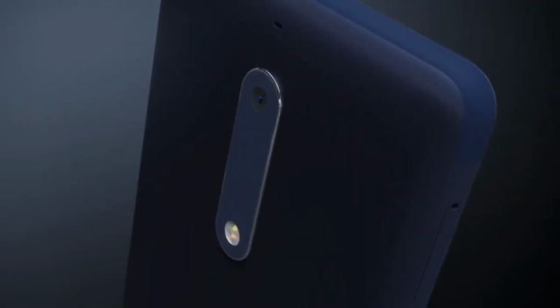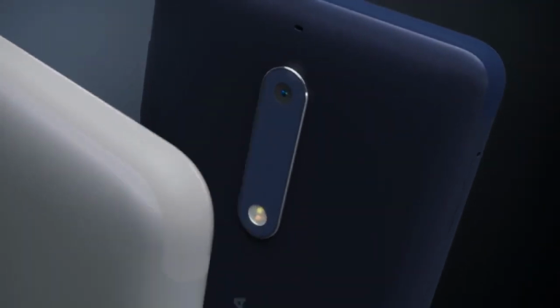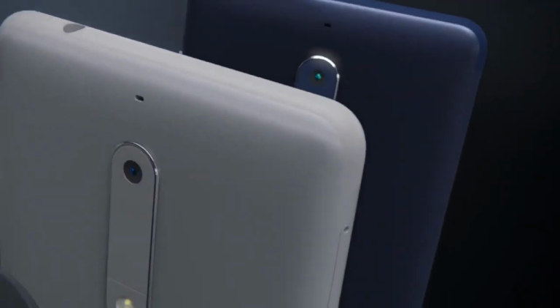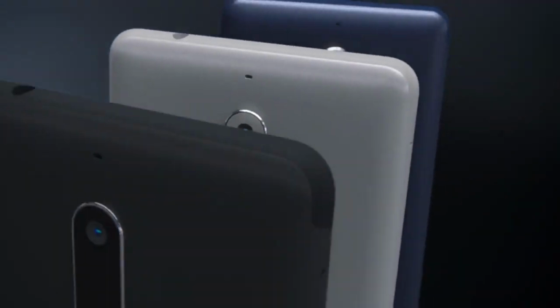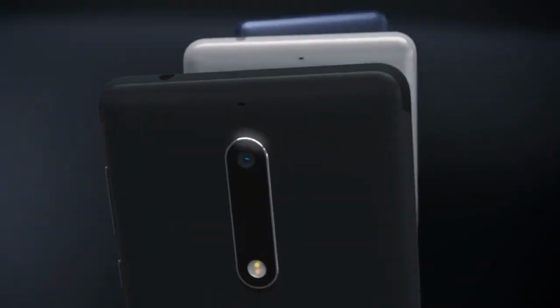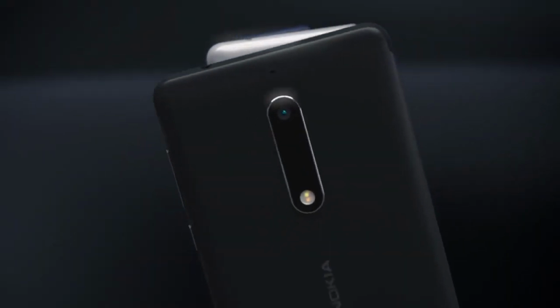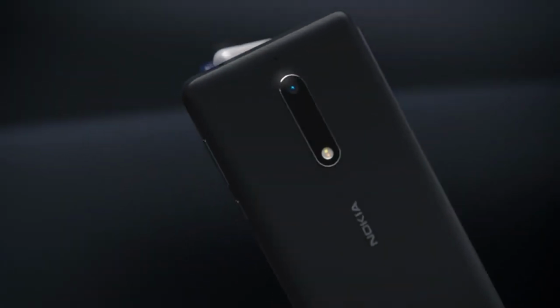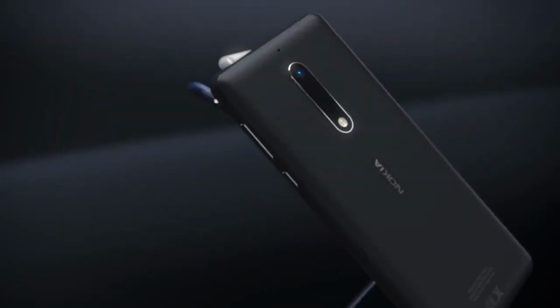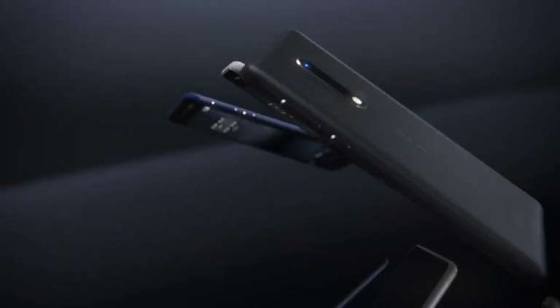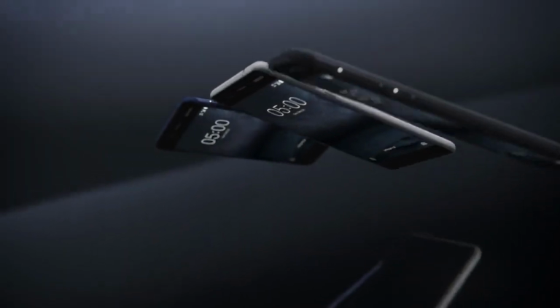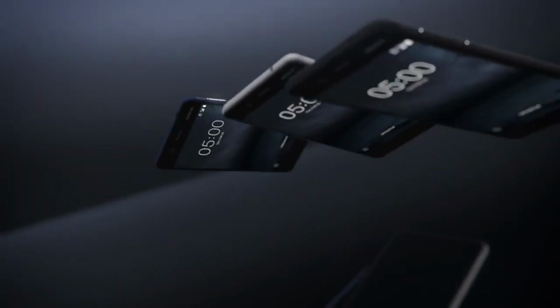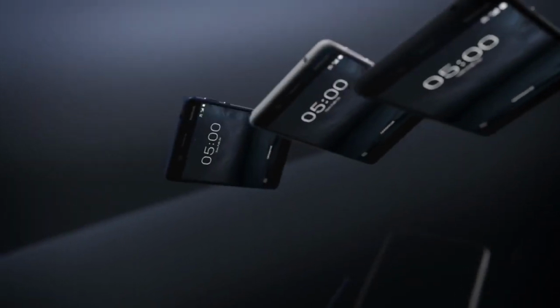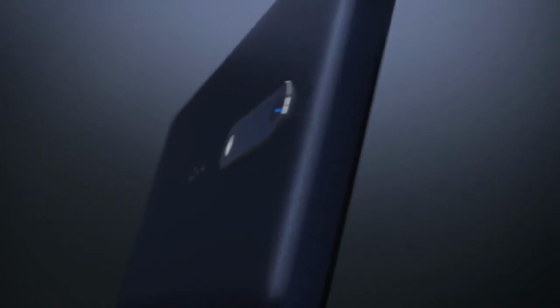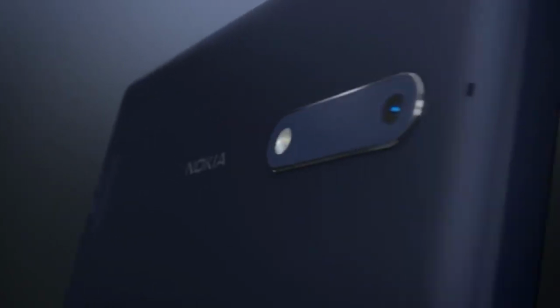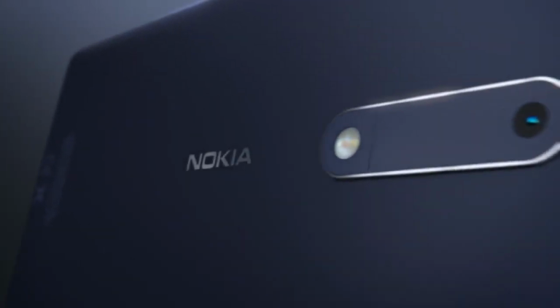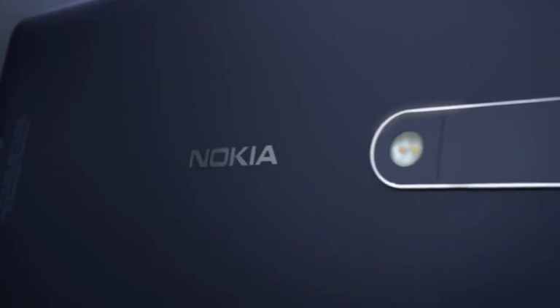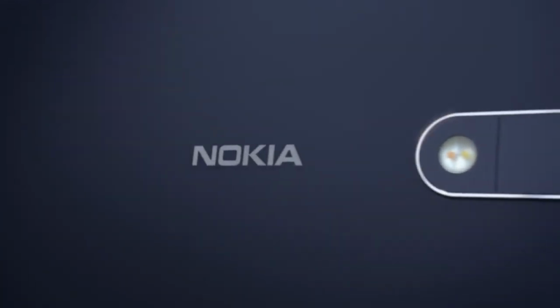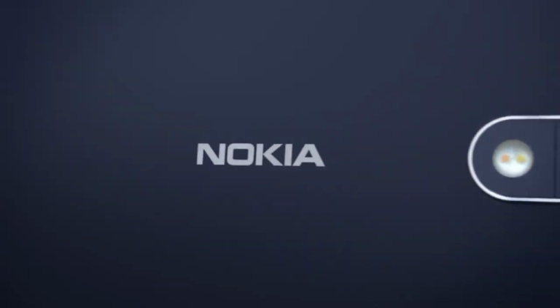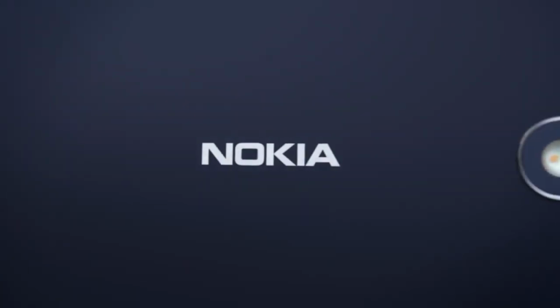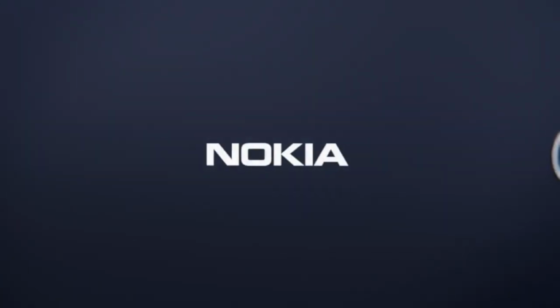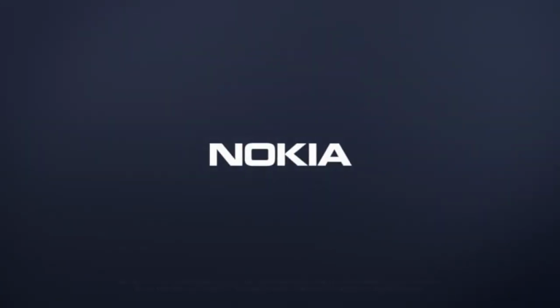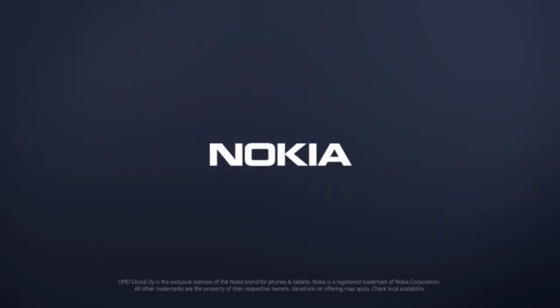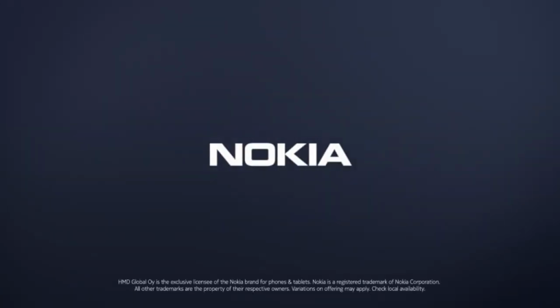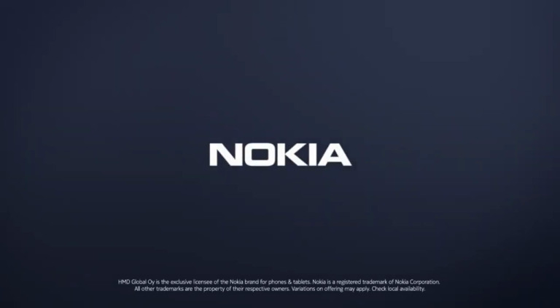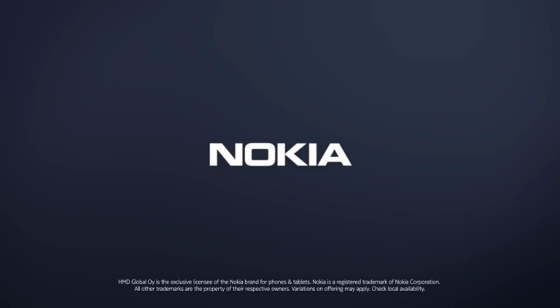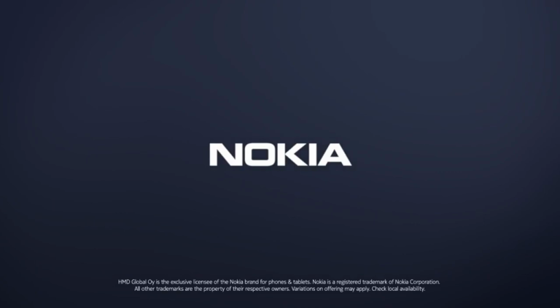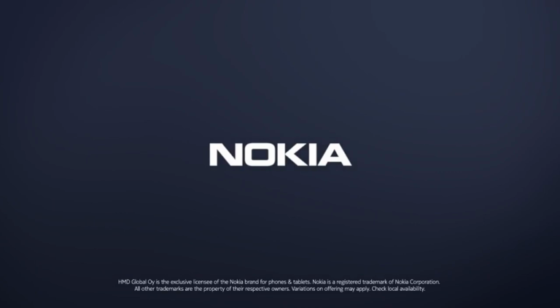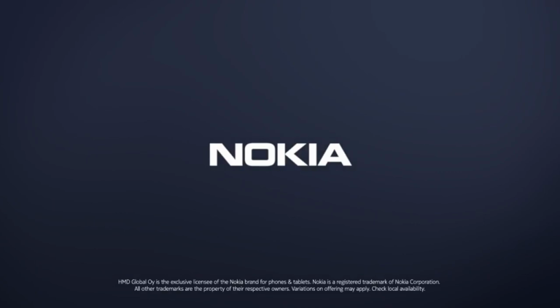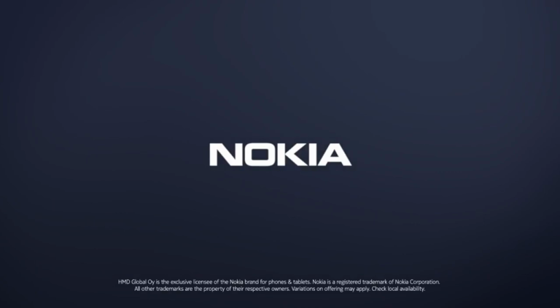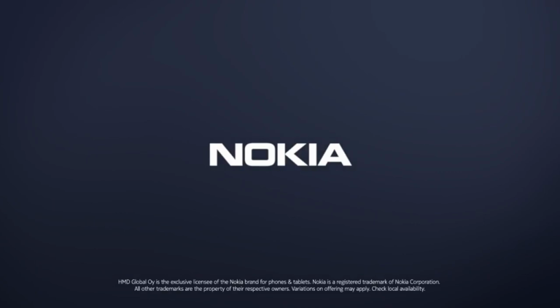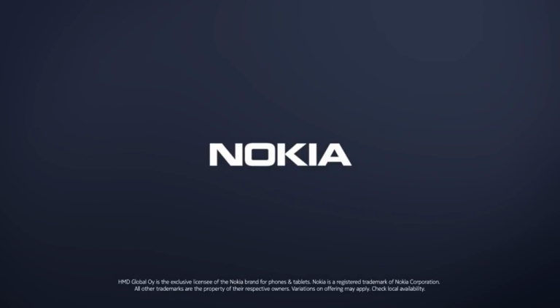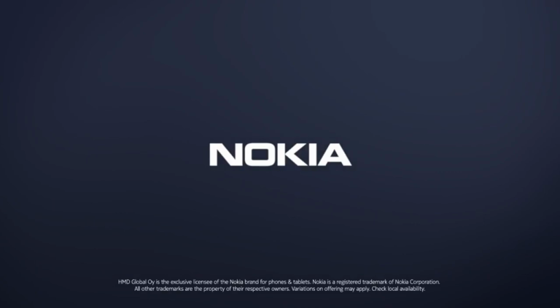What I love about this phone is the design — you're getting a really solid build at this price point. You don't see a lot of metal phones for $100, and you also get a fingerprint scanner, so this is going to be one of the best-built phones for your money.